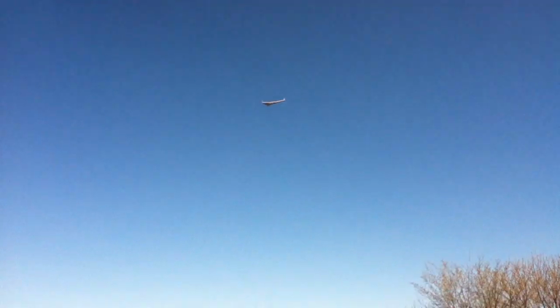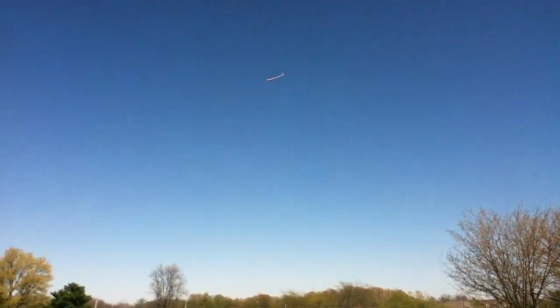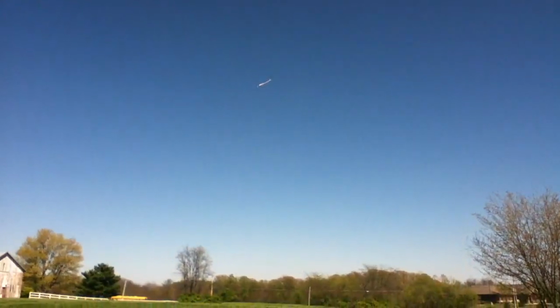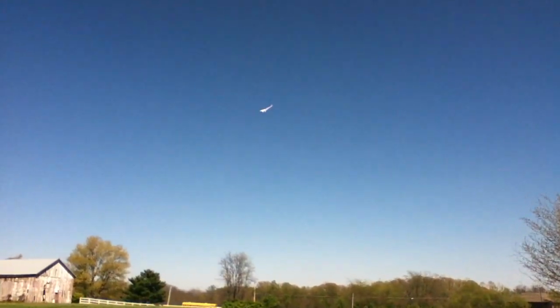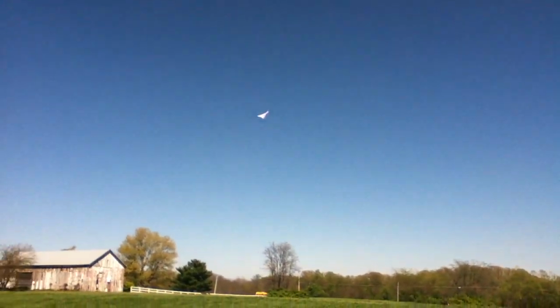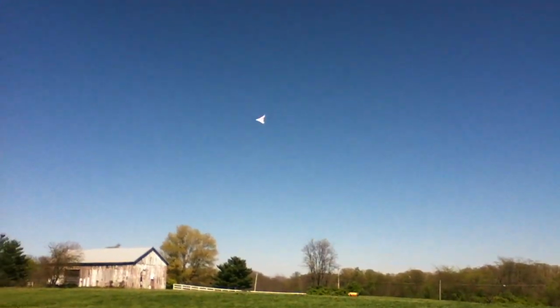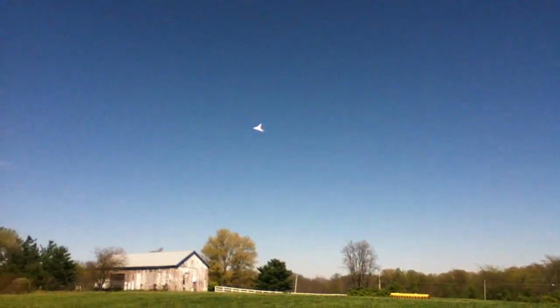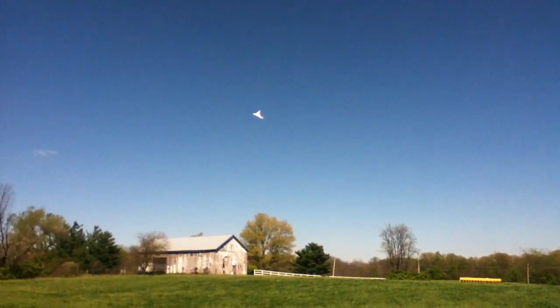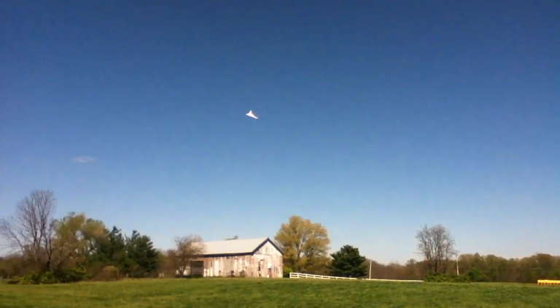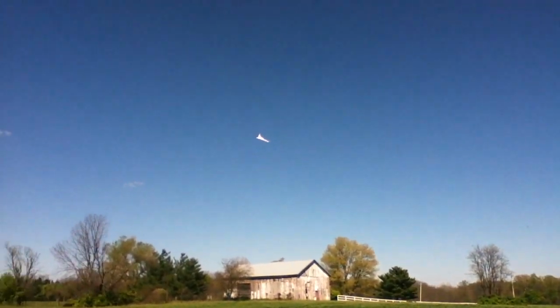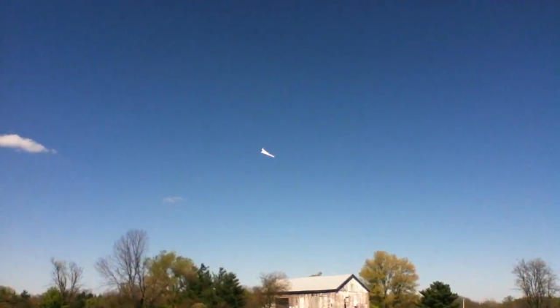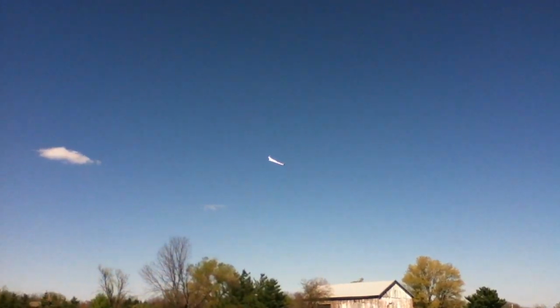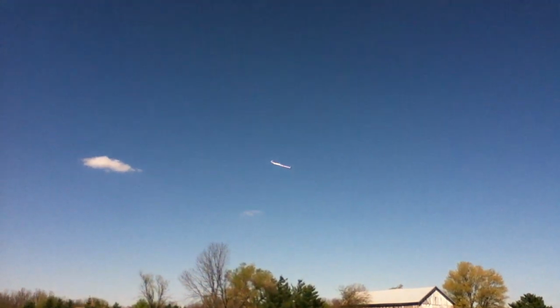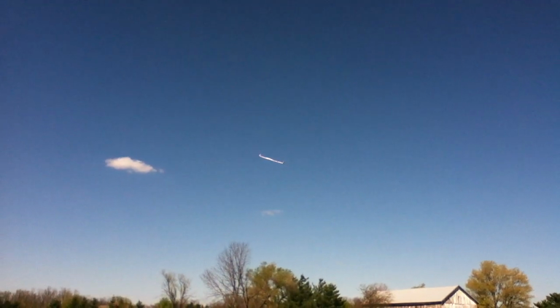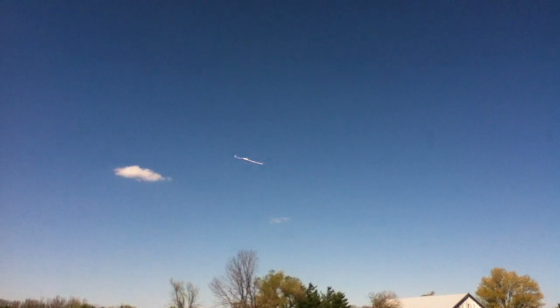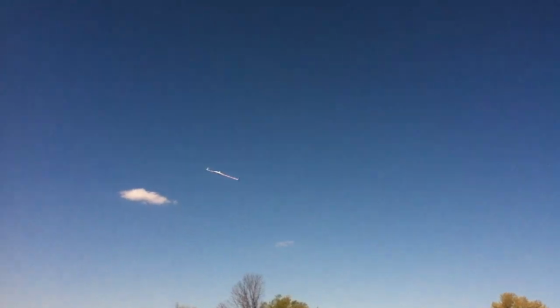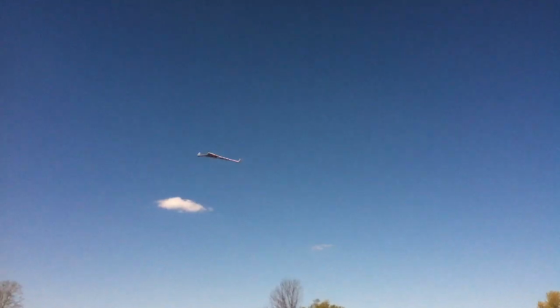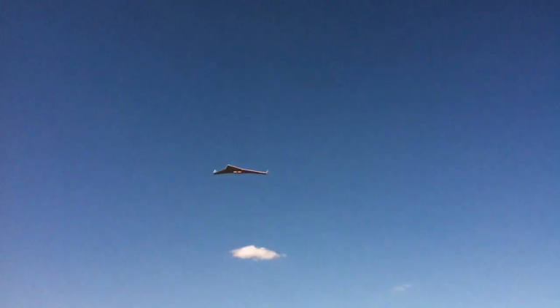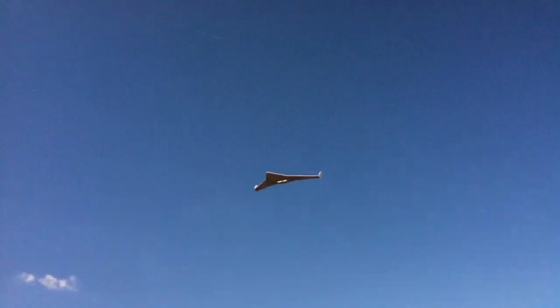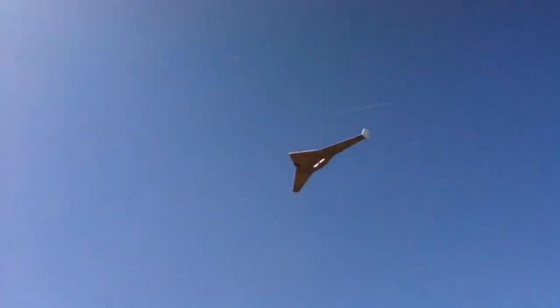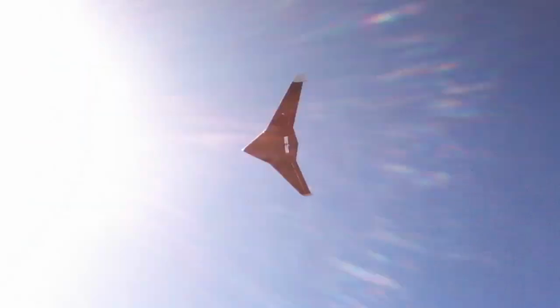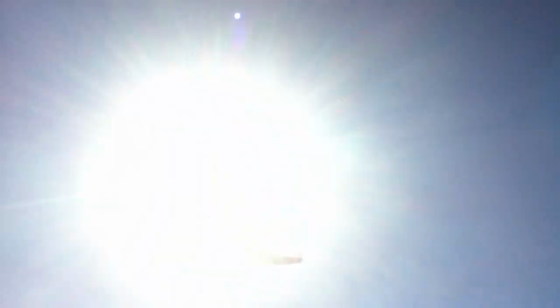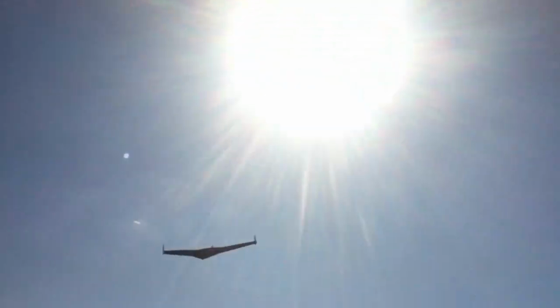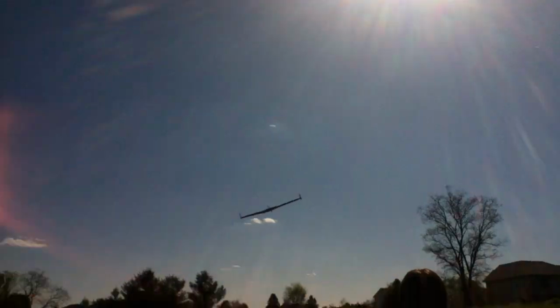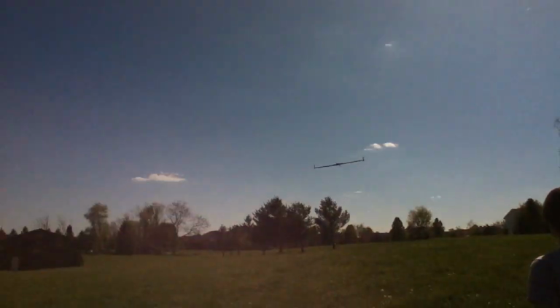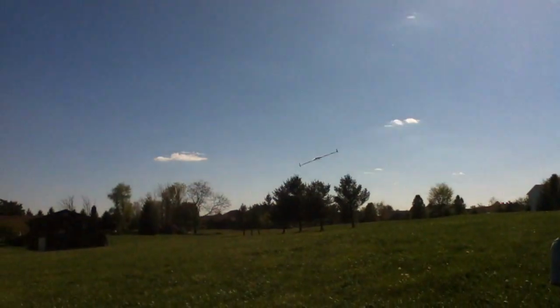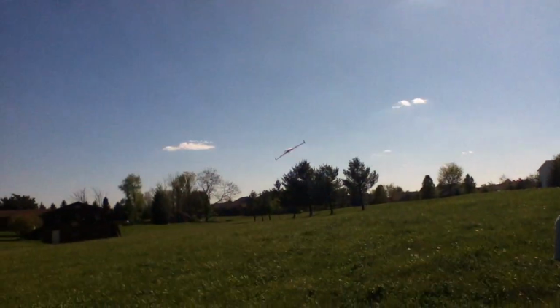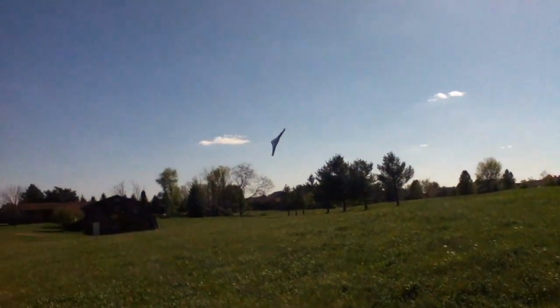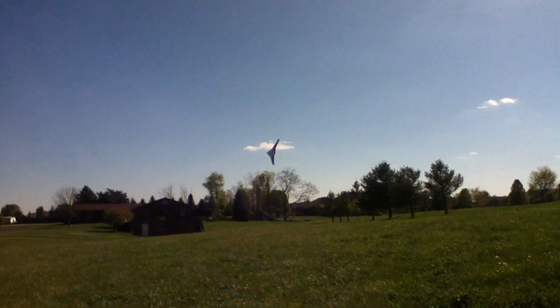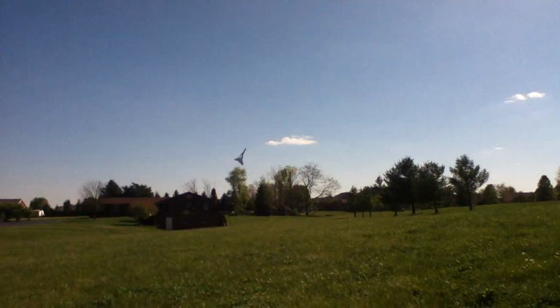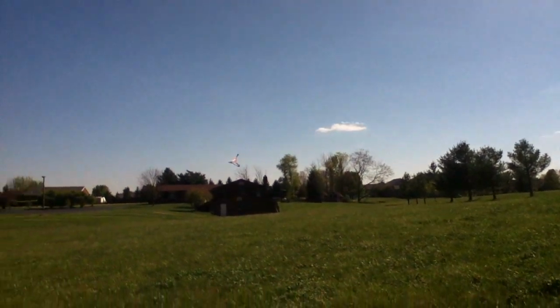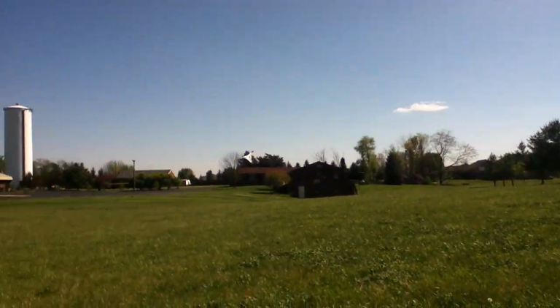Not bad at all. The wind's blowing it around a little bit, but it's not so boring.